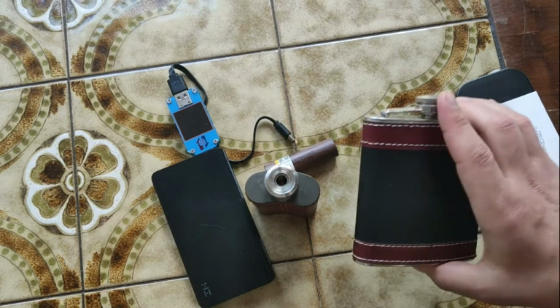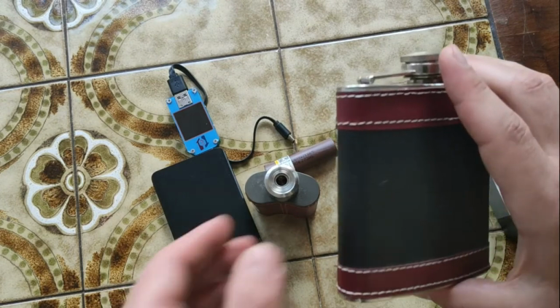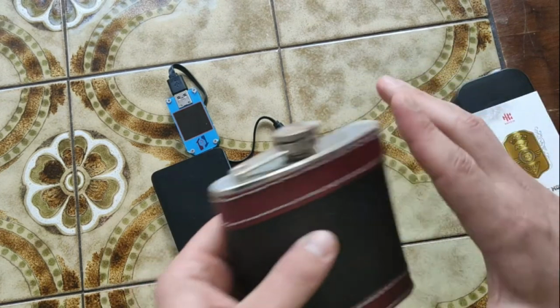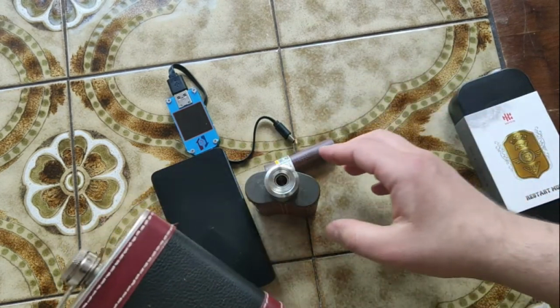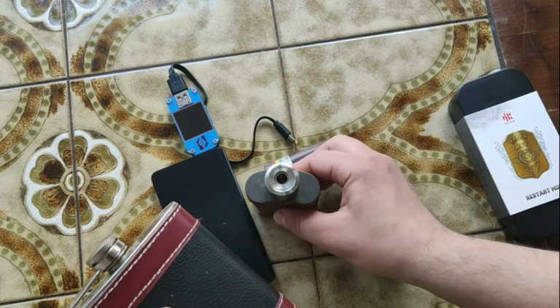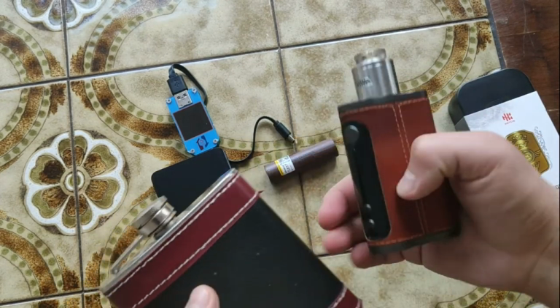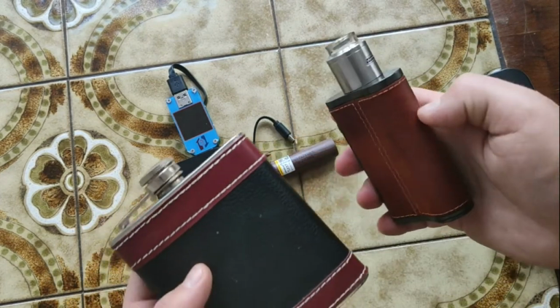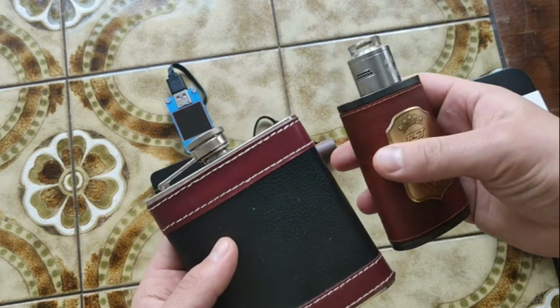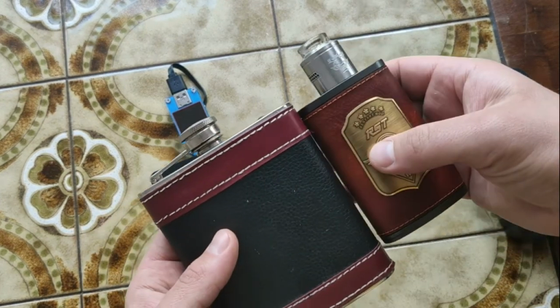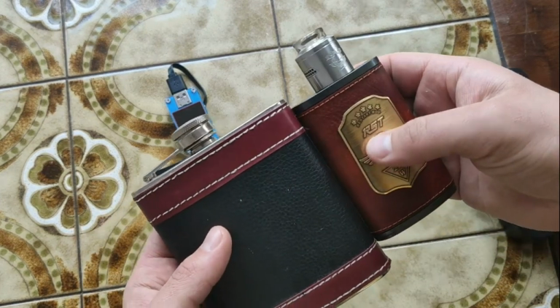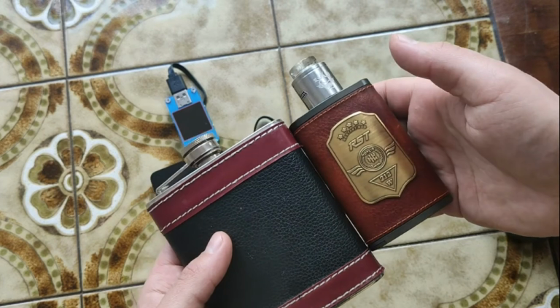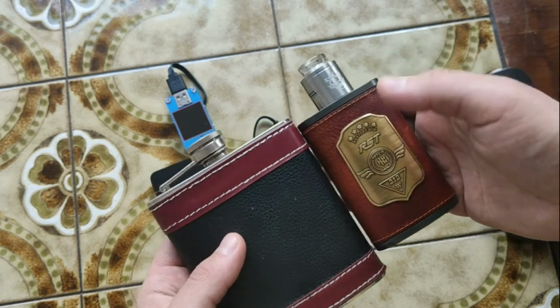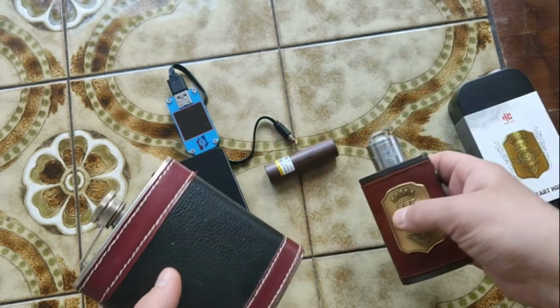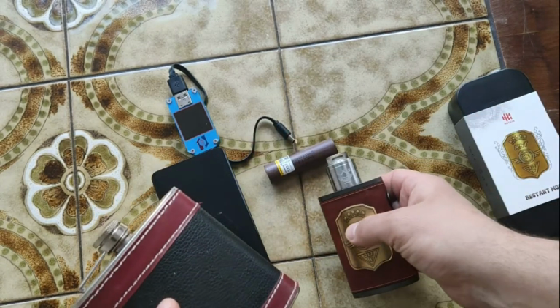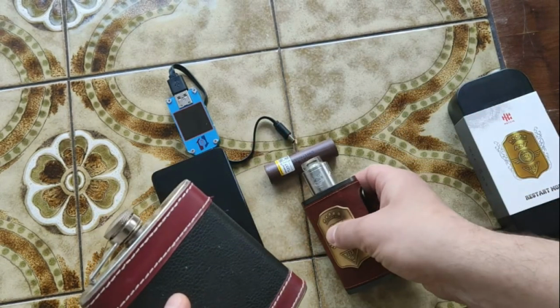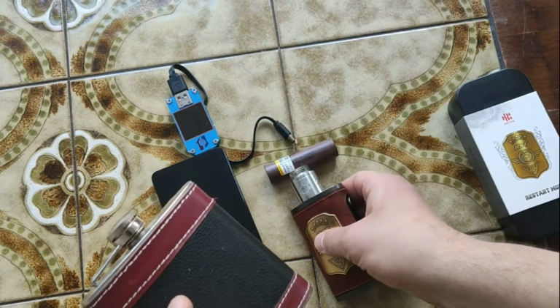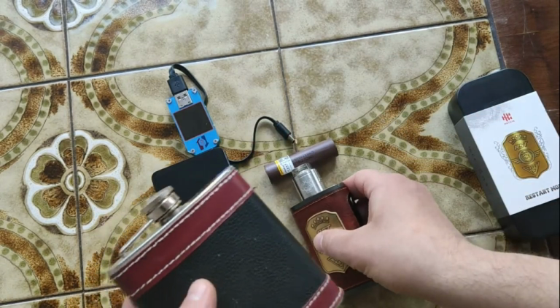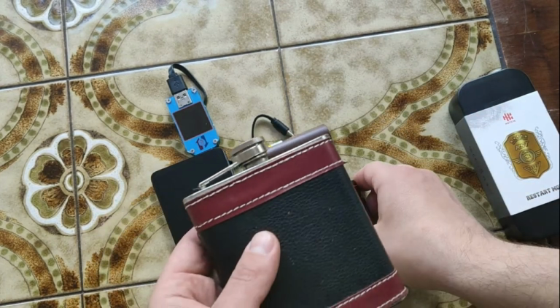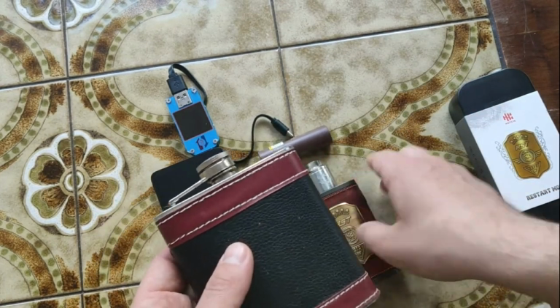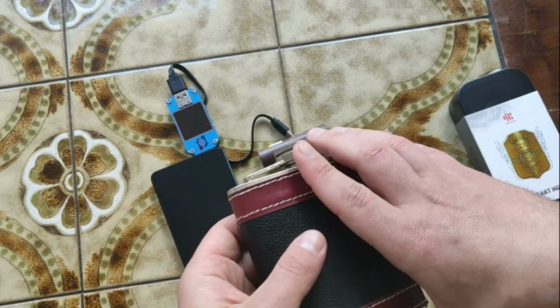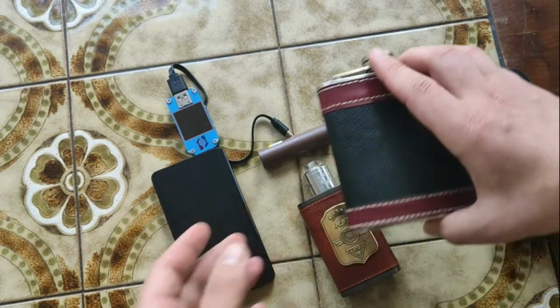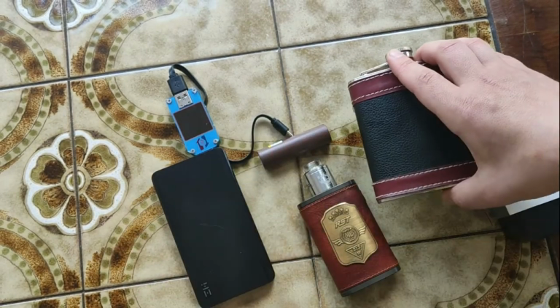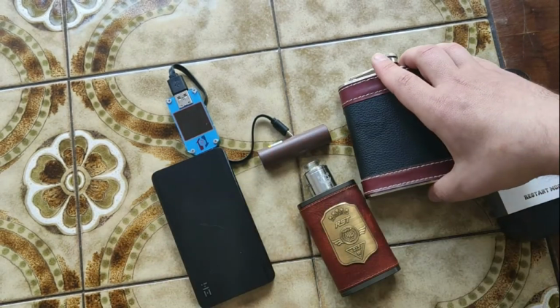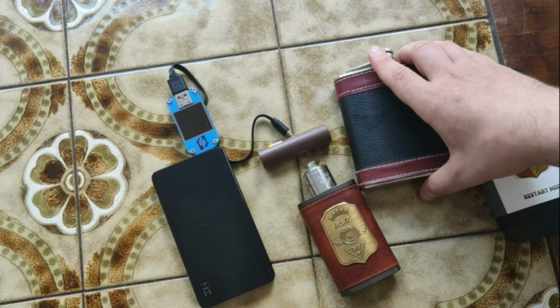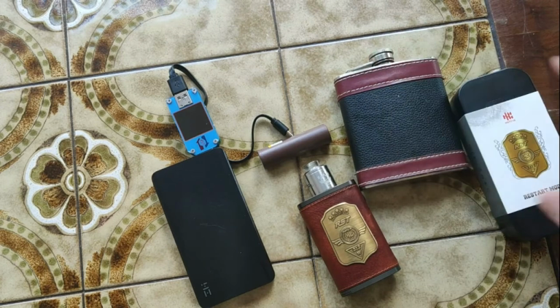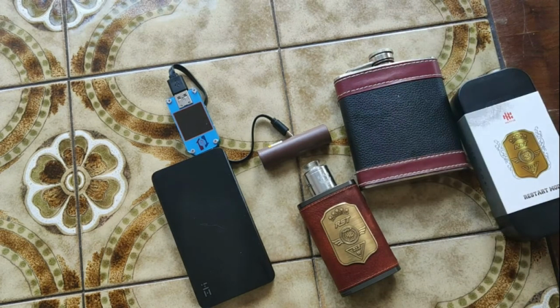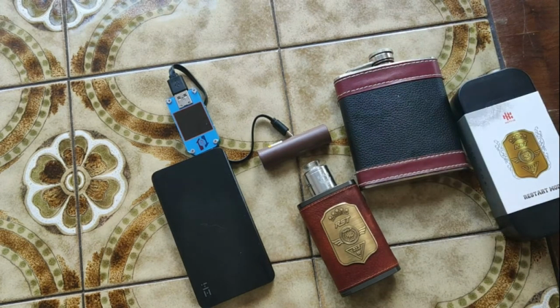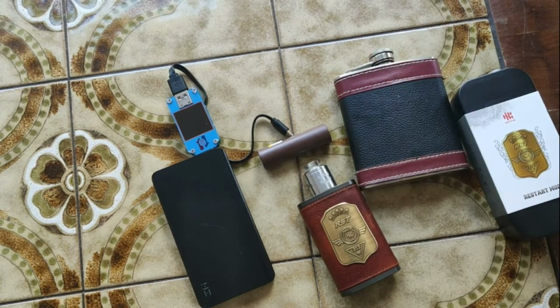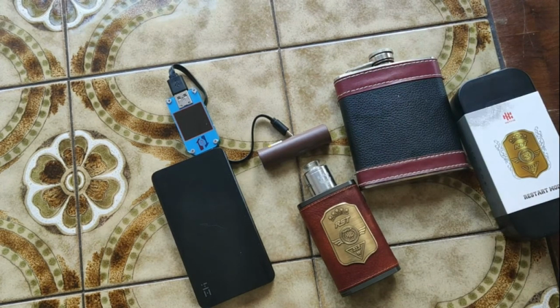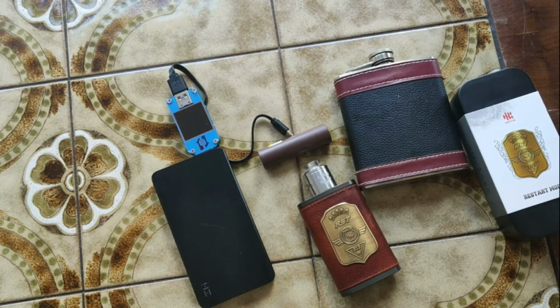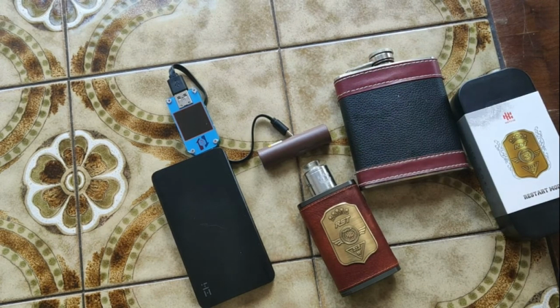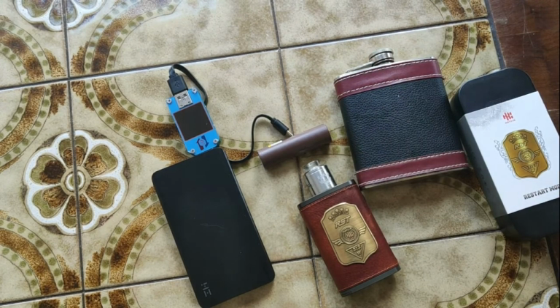As usual, in the description of this video you can find a little more info about this box mod — with pictures, with a lot of impressions — and also there will be a link where you can buy it.